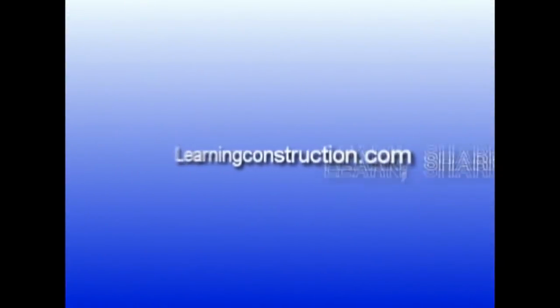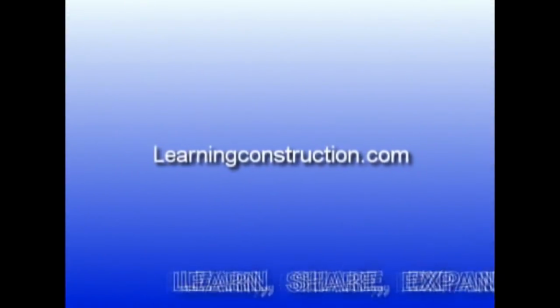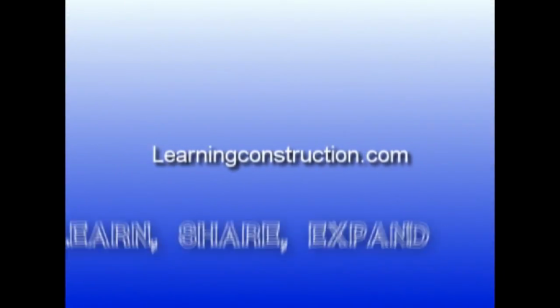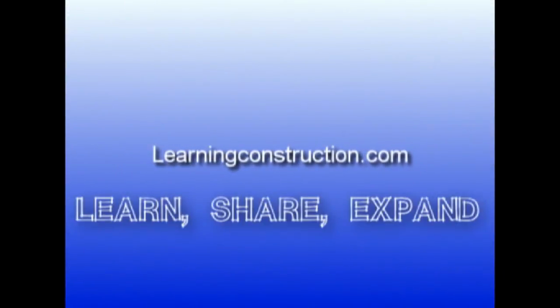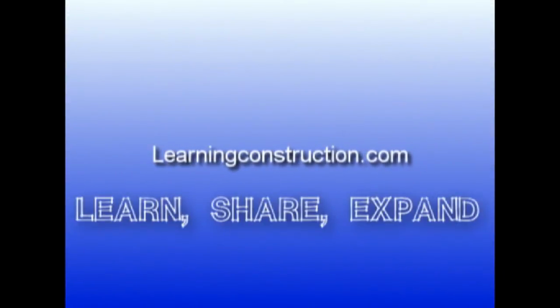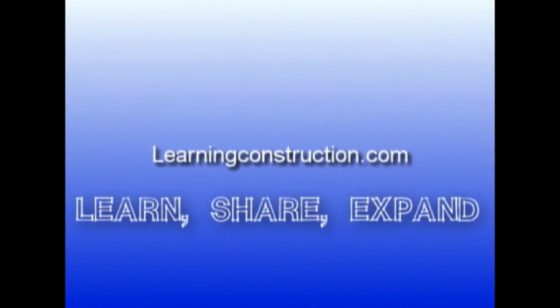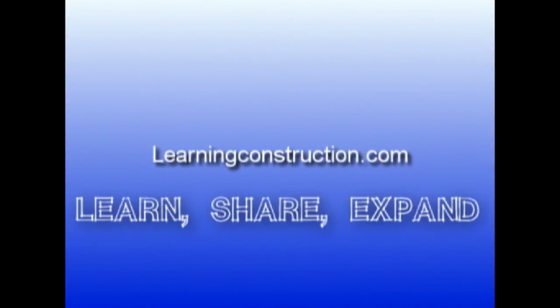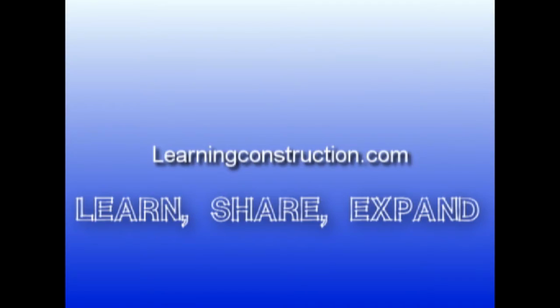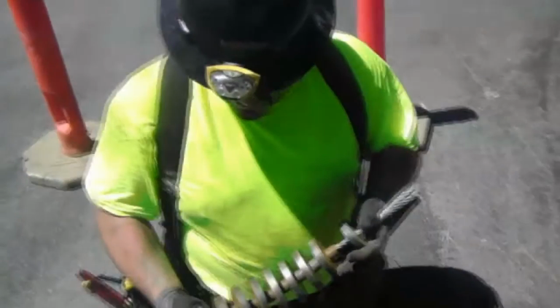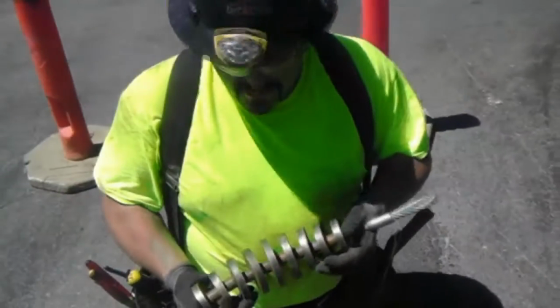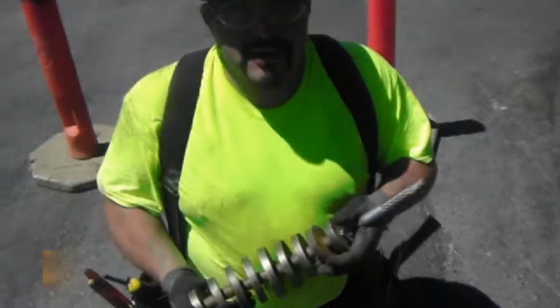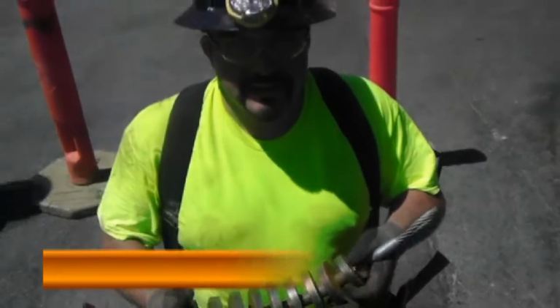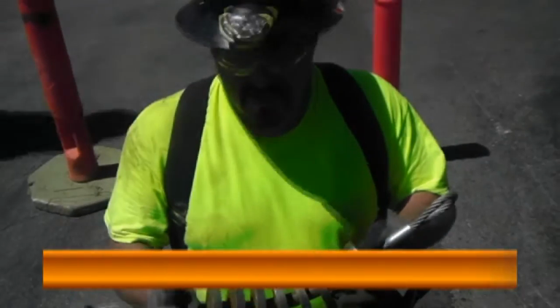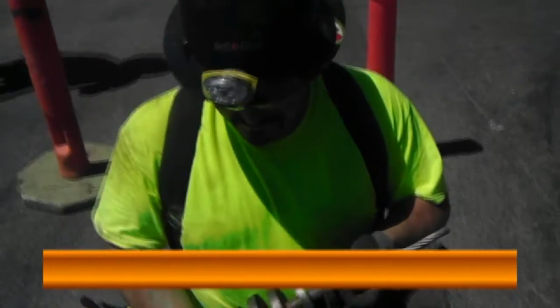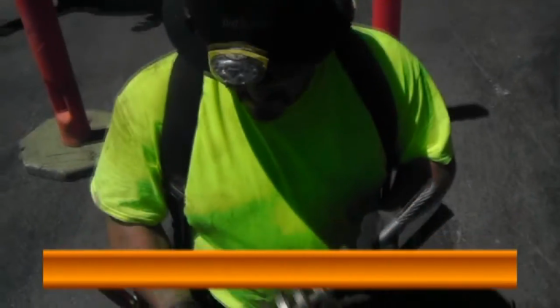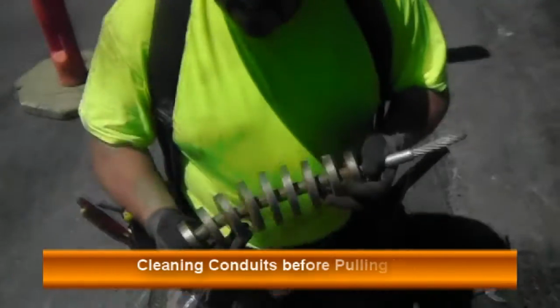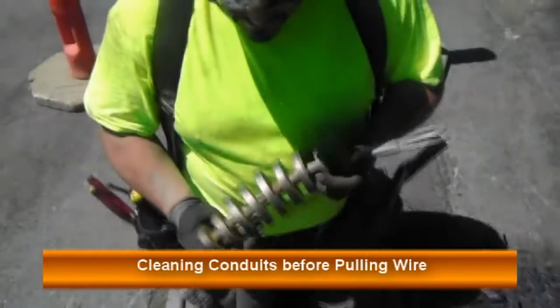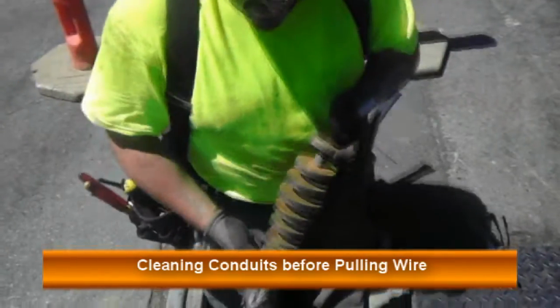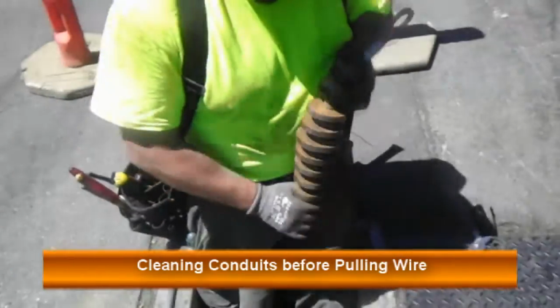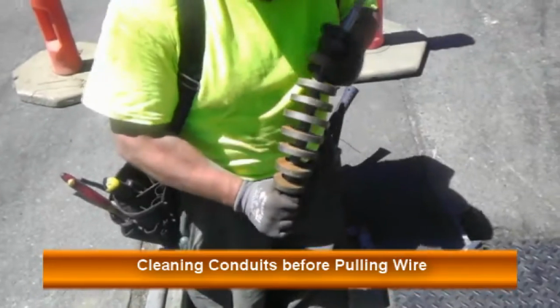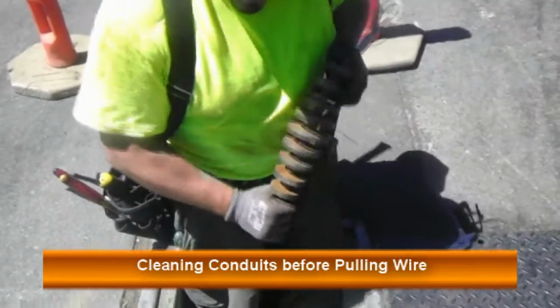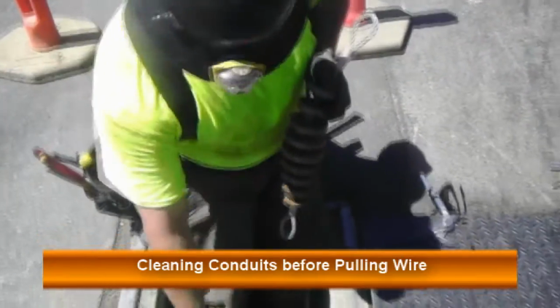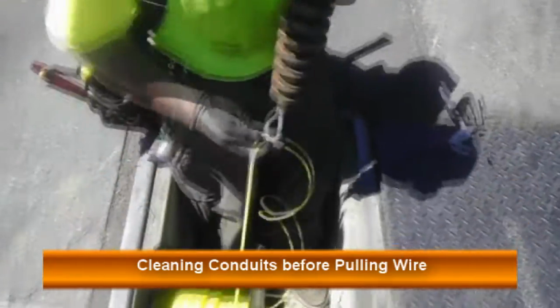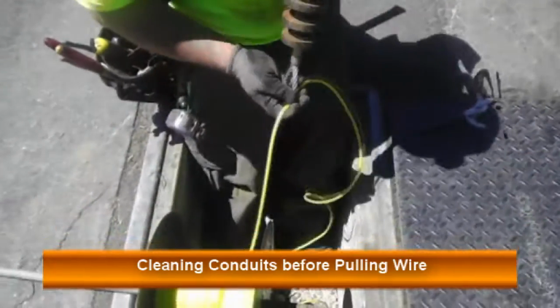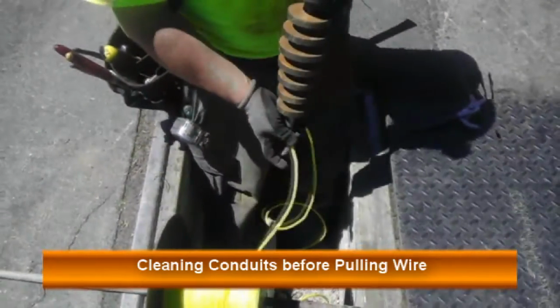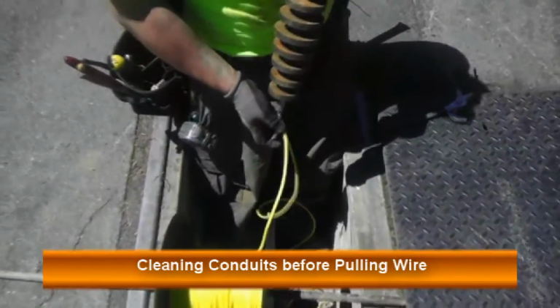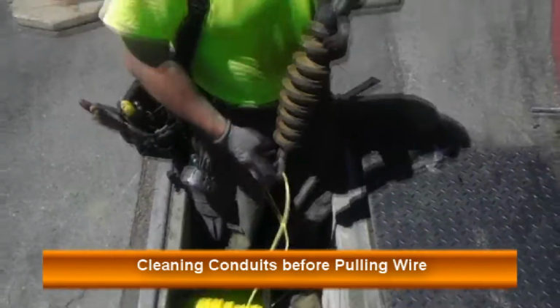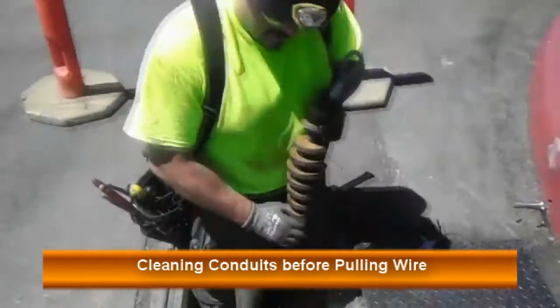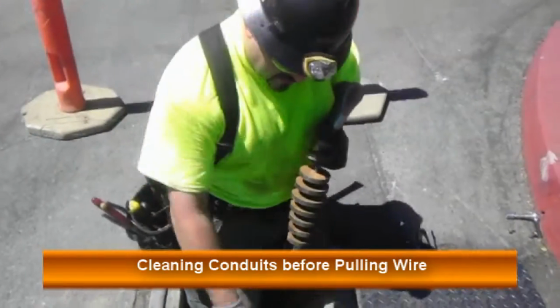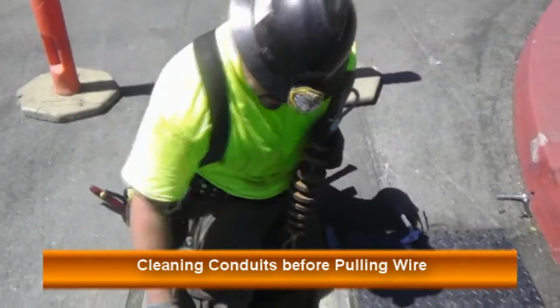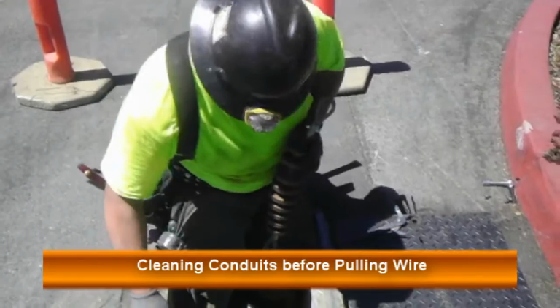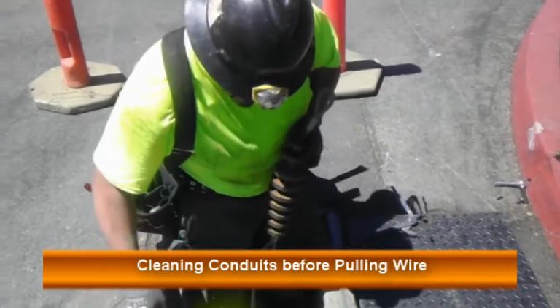Learning Construction. Here, what we have in our hands is a mandrel. What we use this for is to pull it through the pipe with the aid of a rope, to make sure no rodents or debris has fallen into our underground conduits.